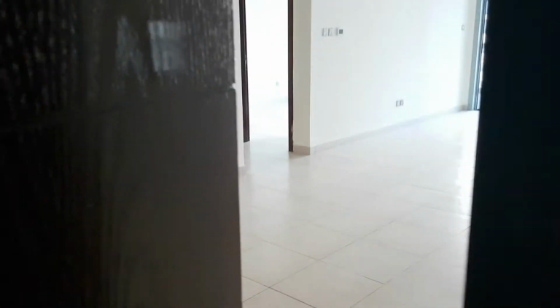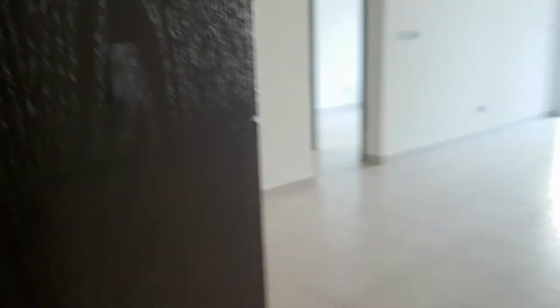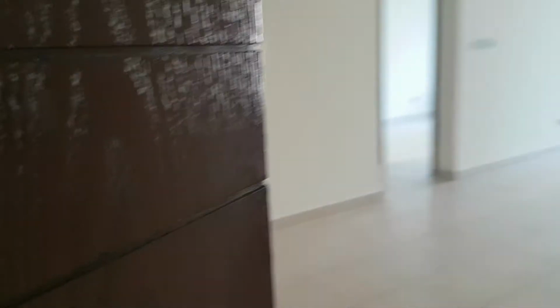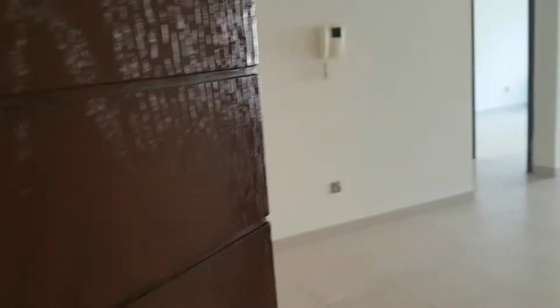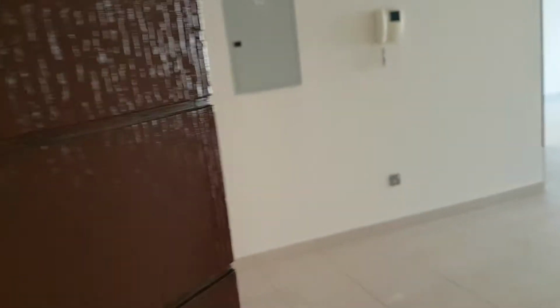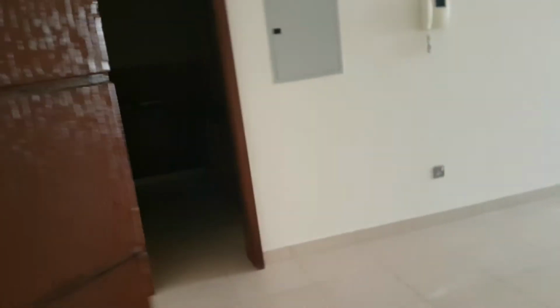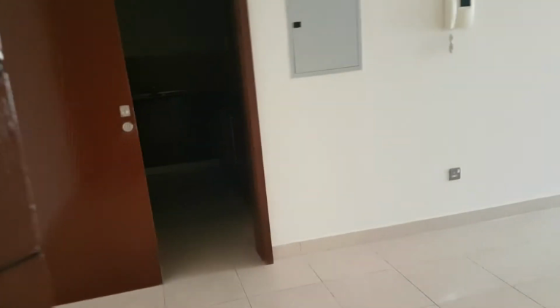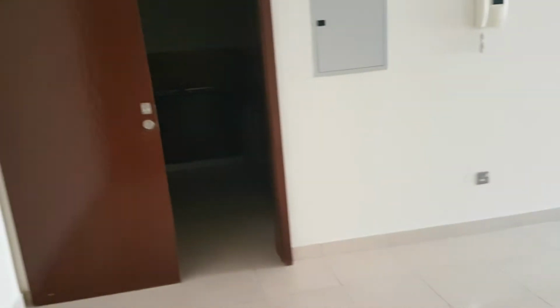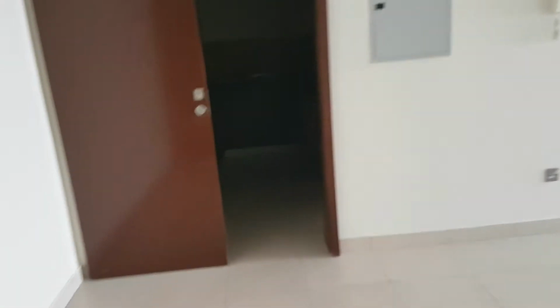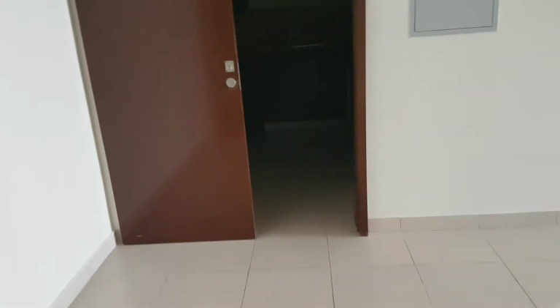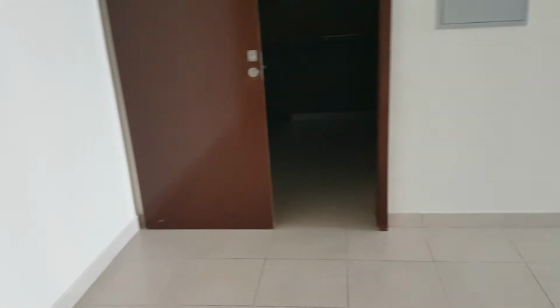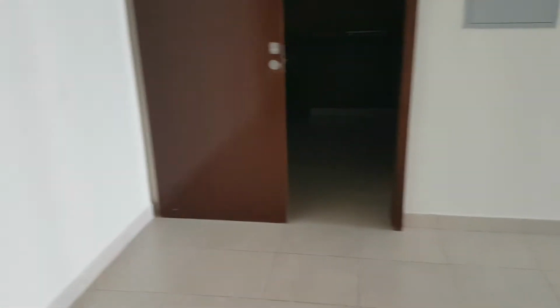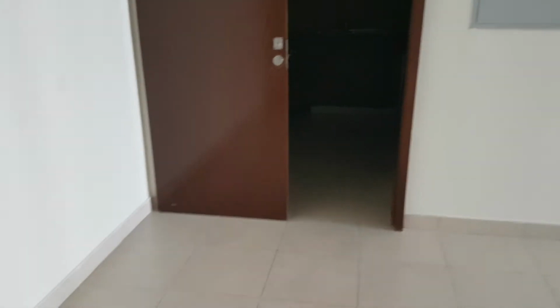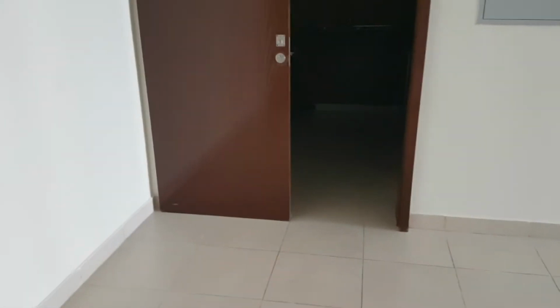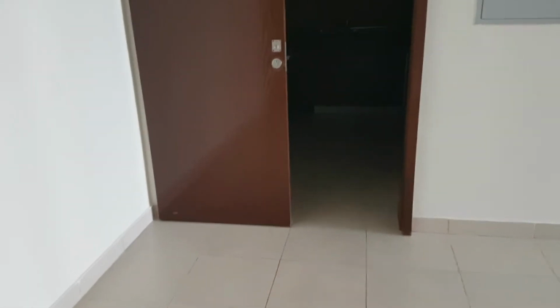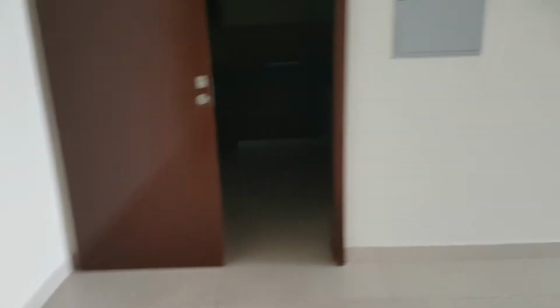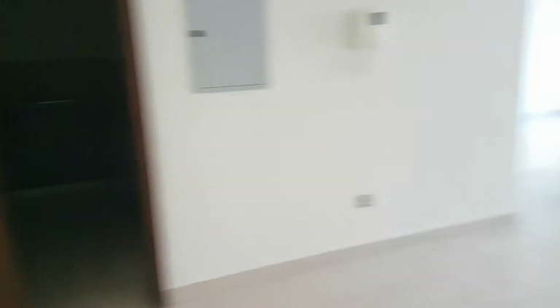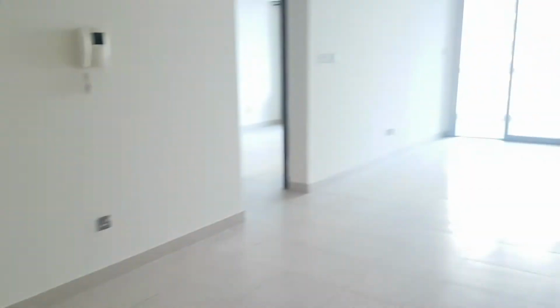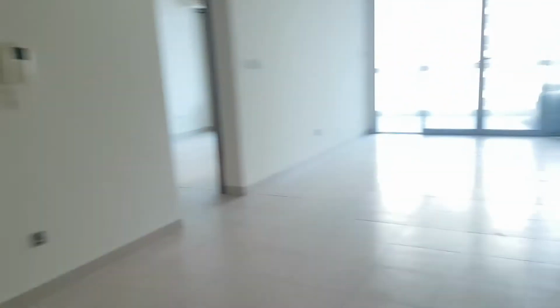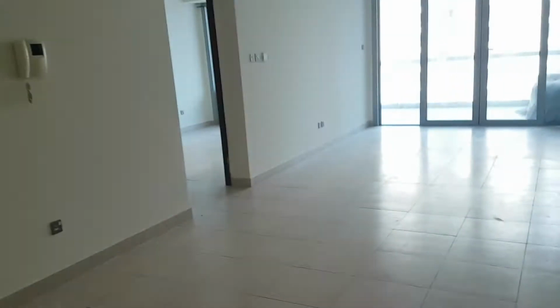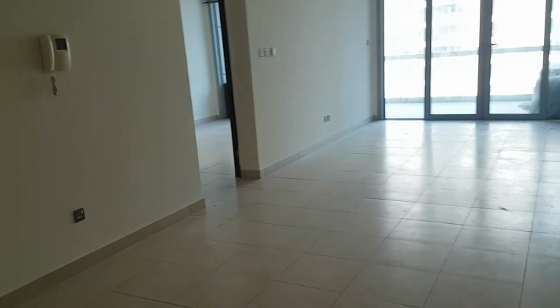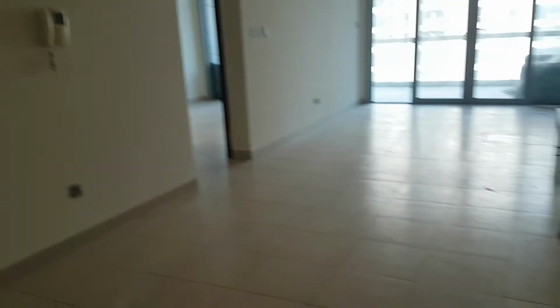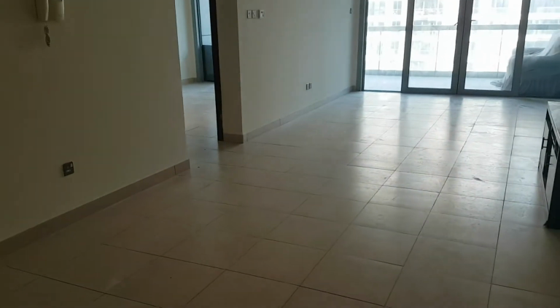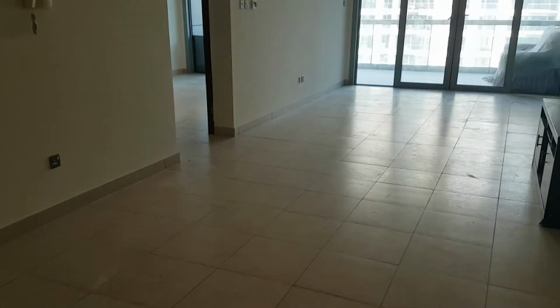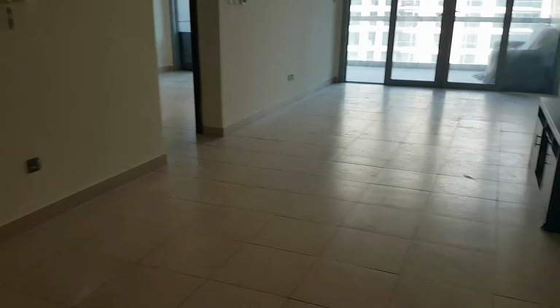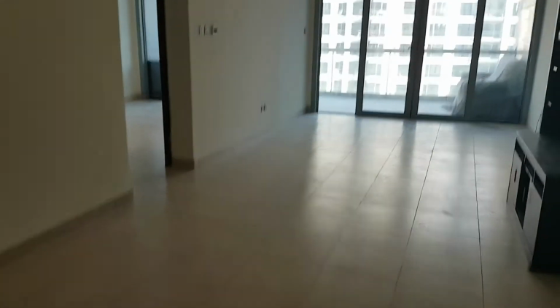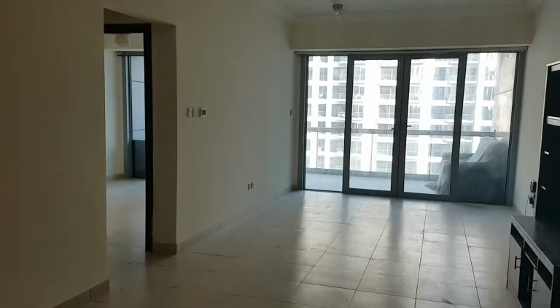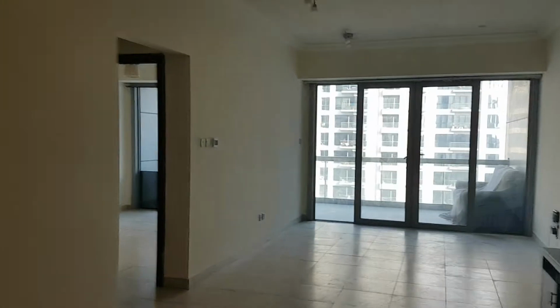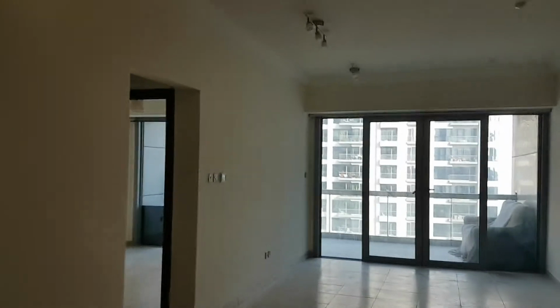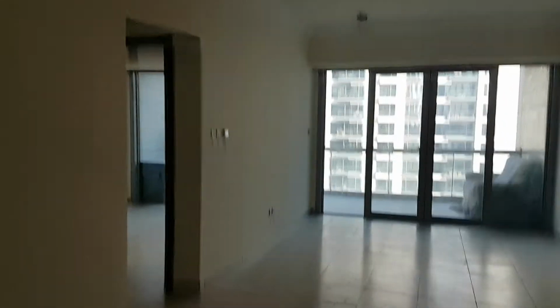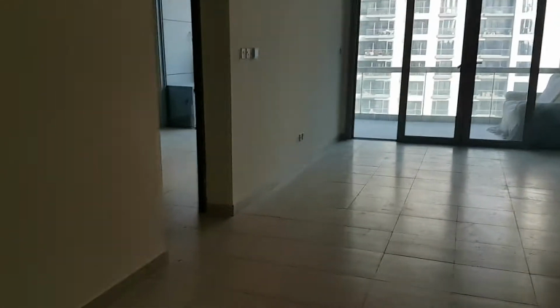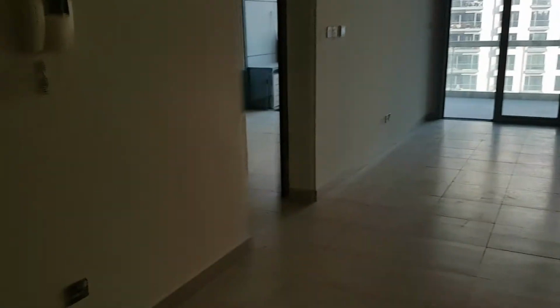Hello, we are entering into 8th Boulevard Walk, 1 bedroom apartment. This is the living room.